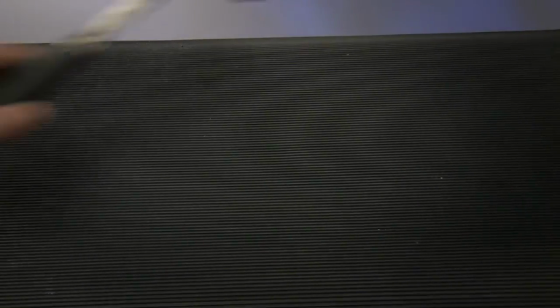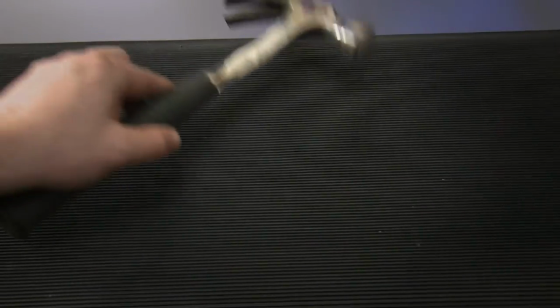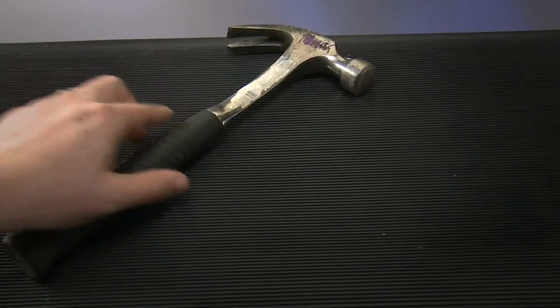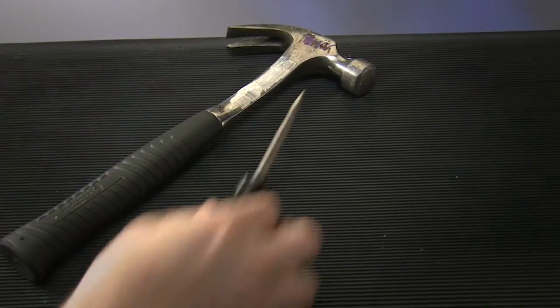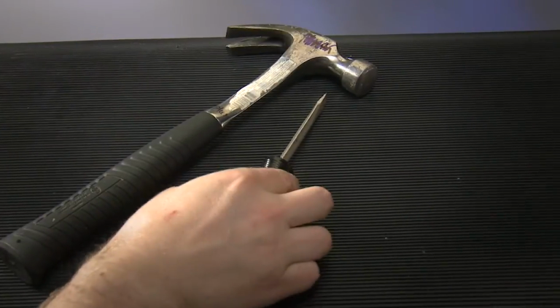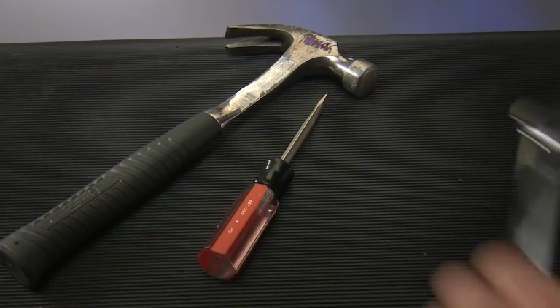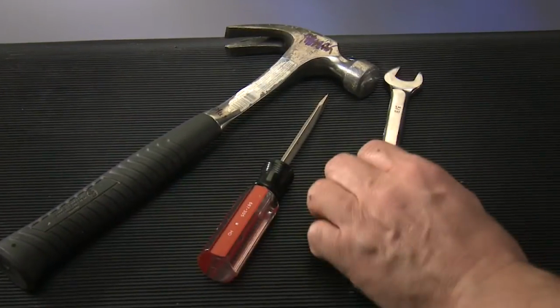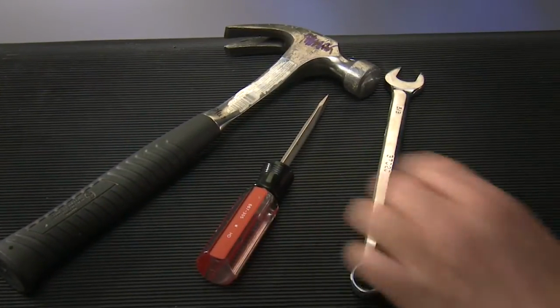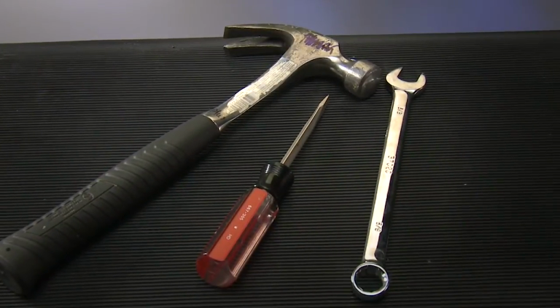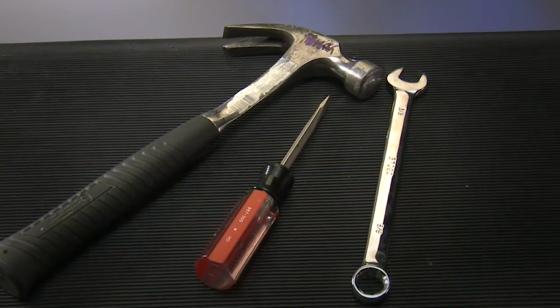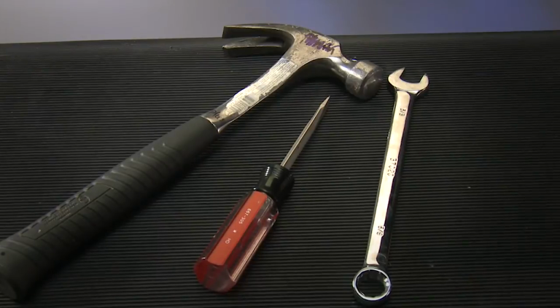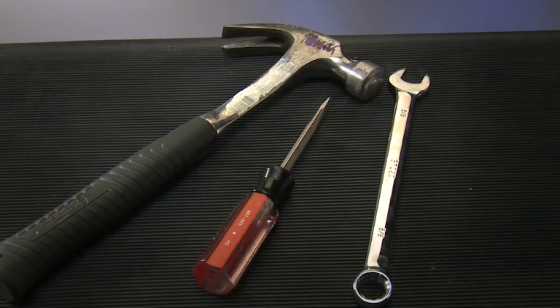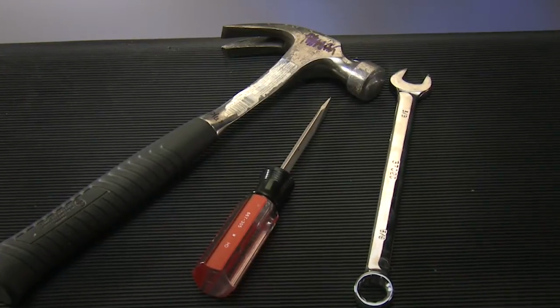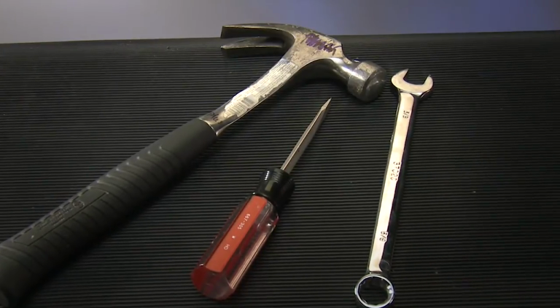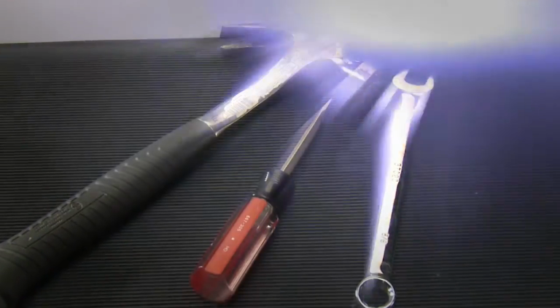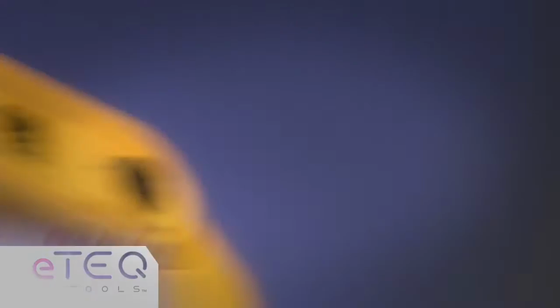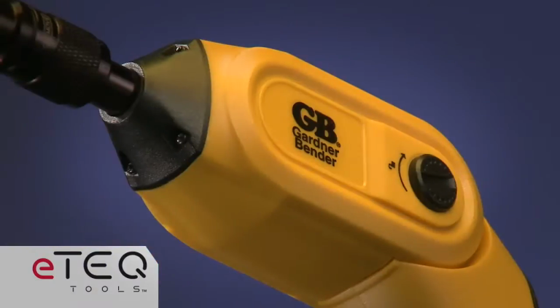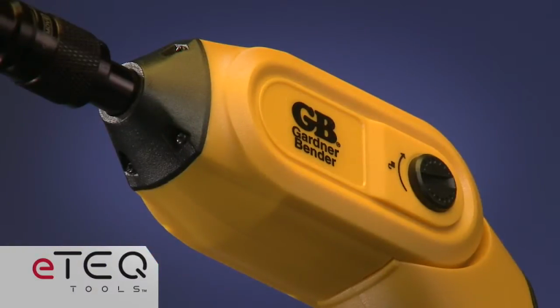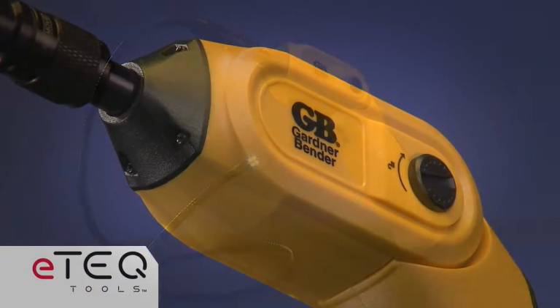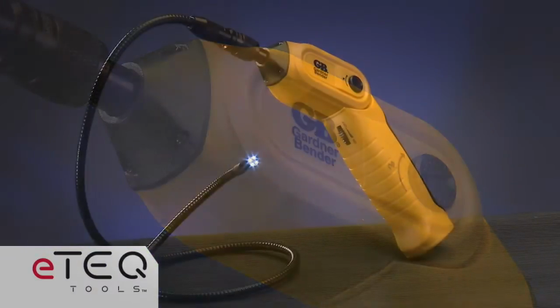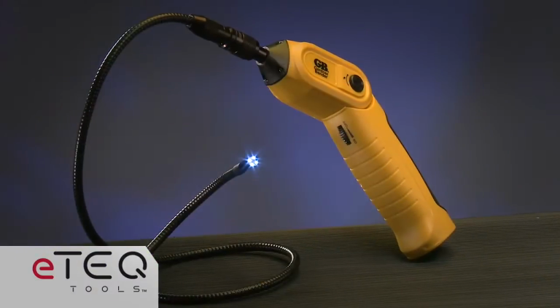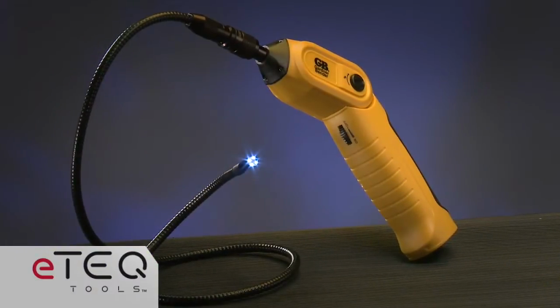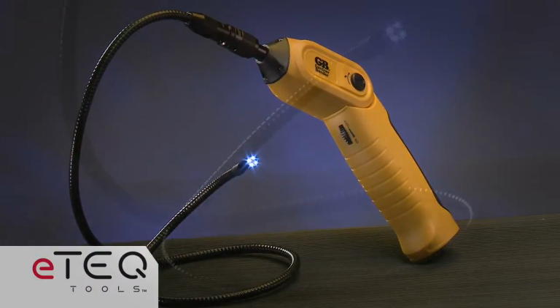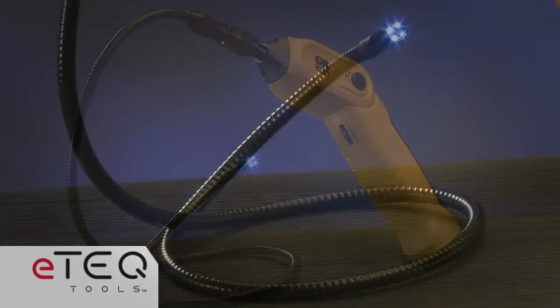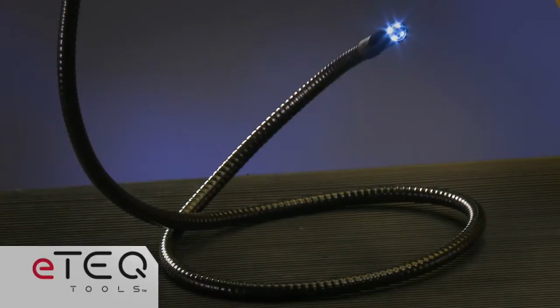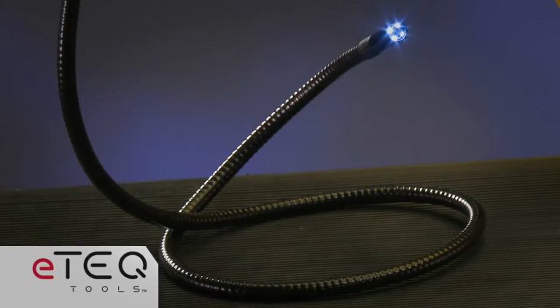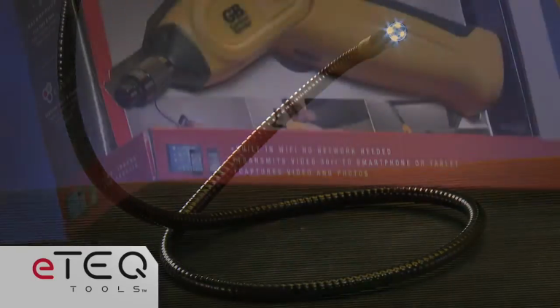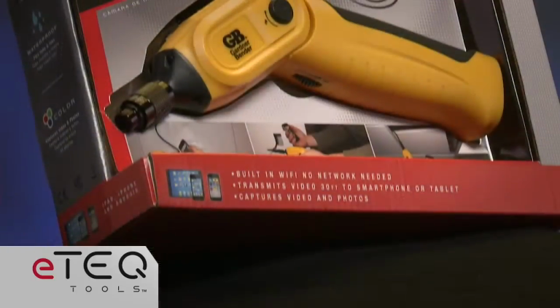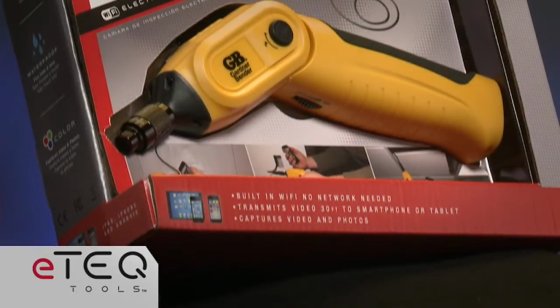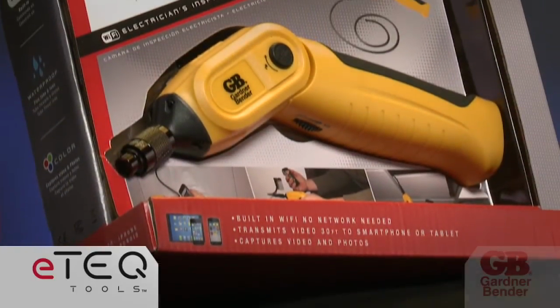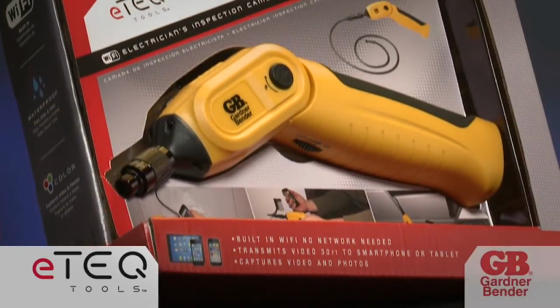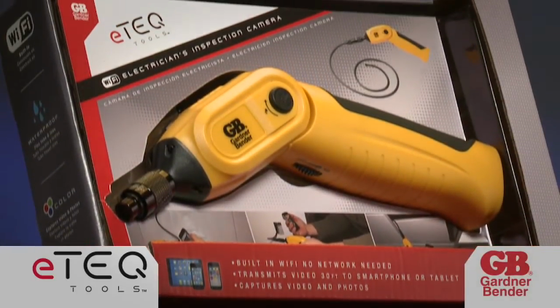Hammer, screwdriver, wrench — these are all essential tools. Now, joining the family of go-to everyday tools is the E-Tech Wi-Fi Inspection Camera from Gardner Bender.